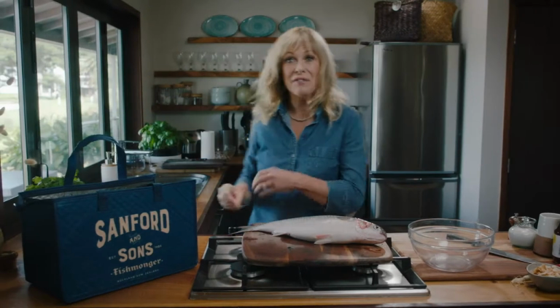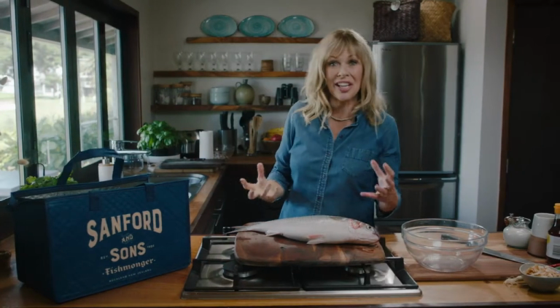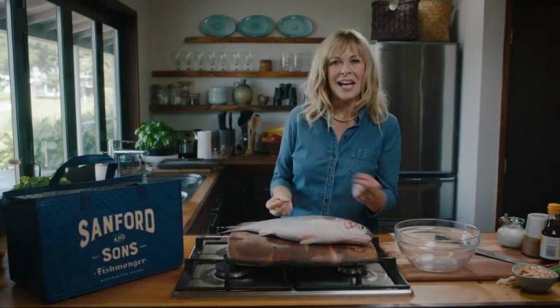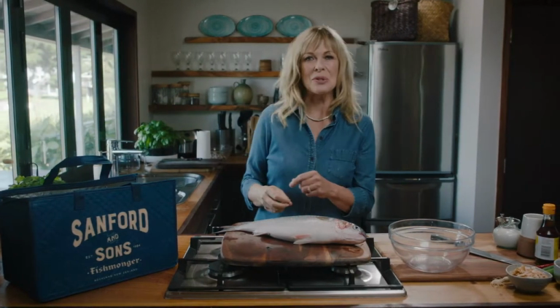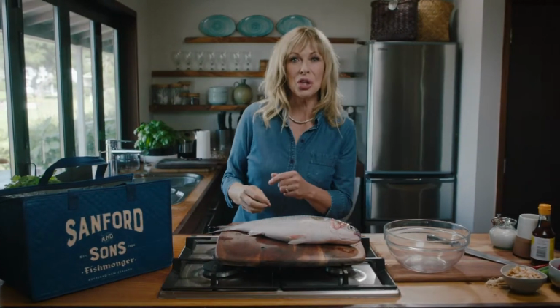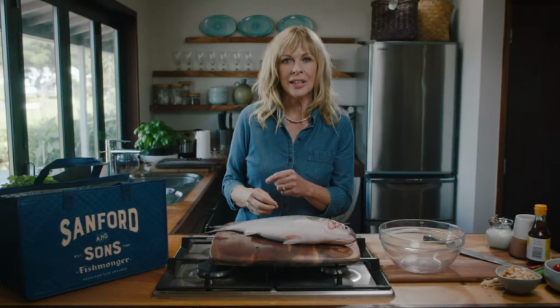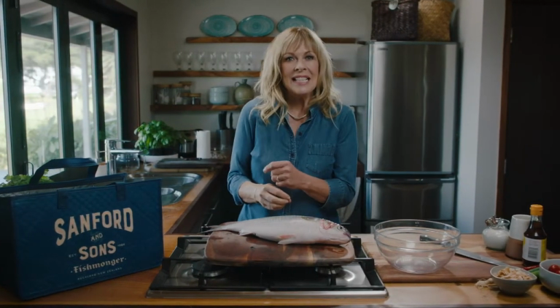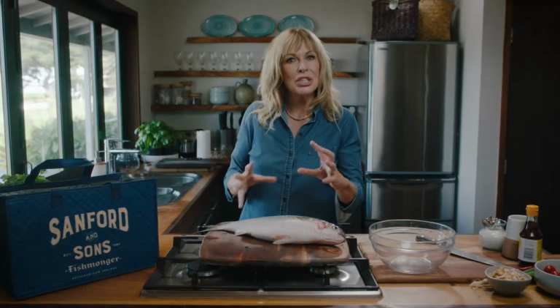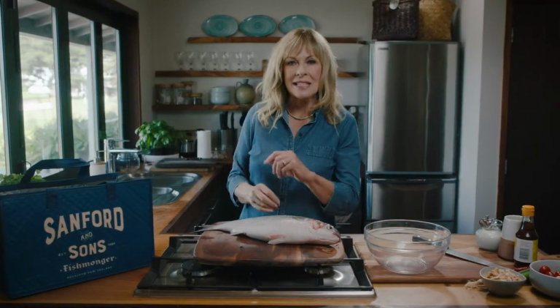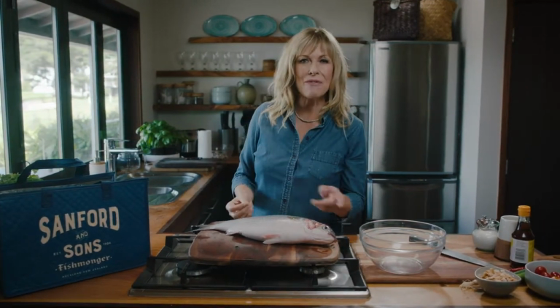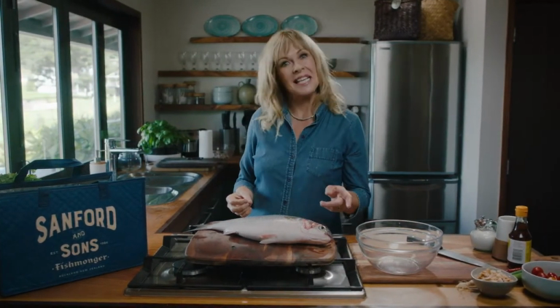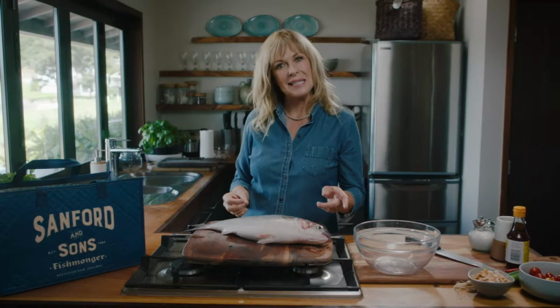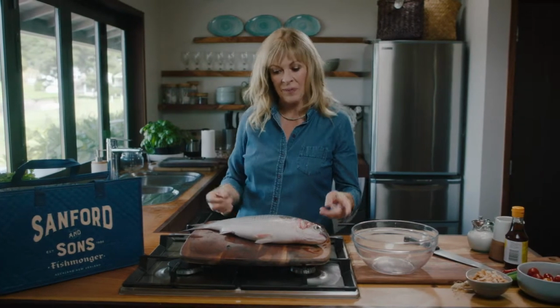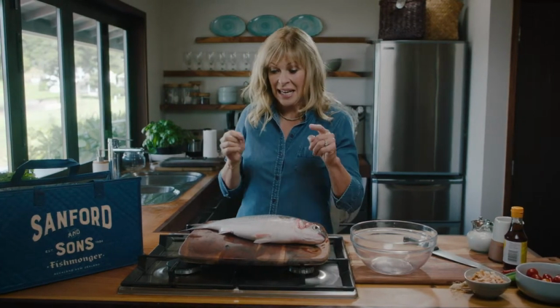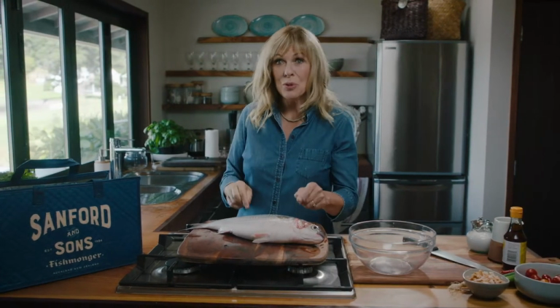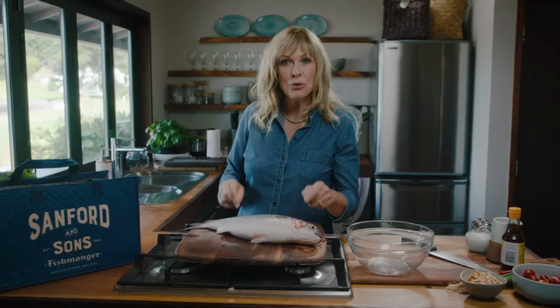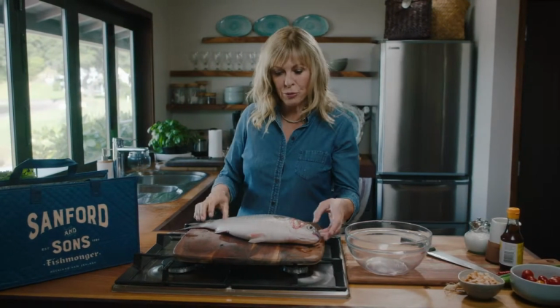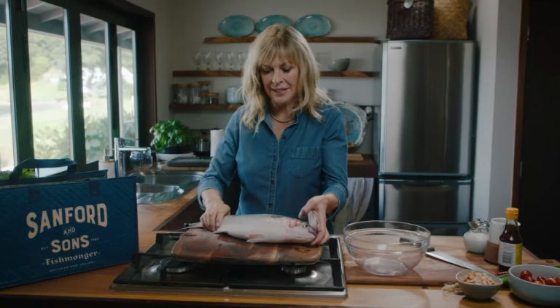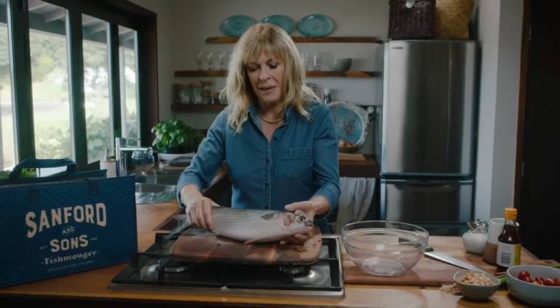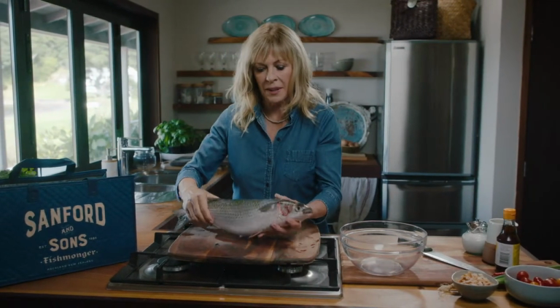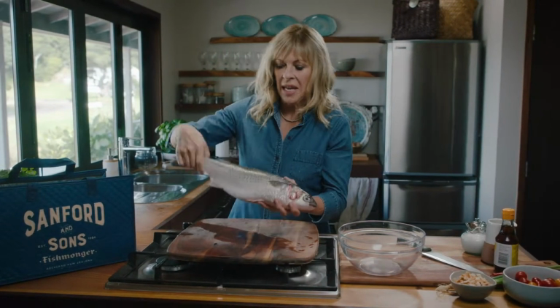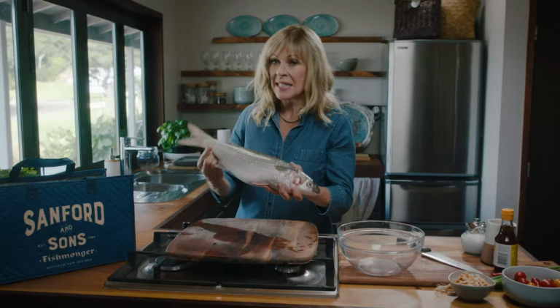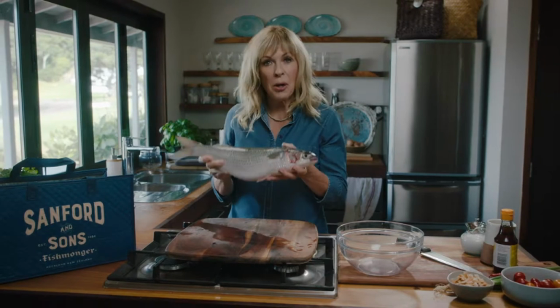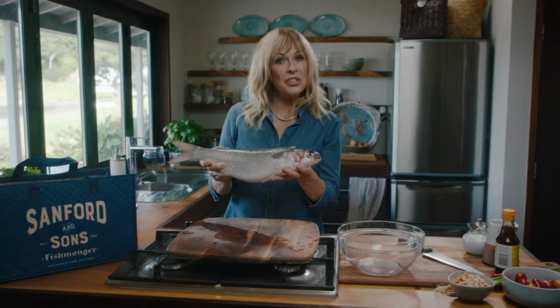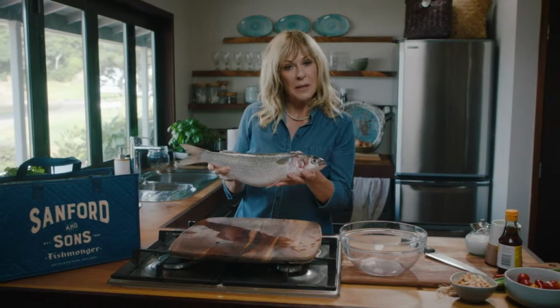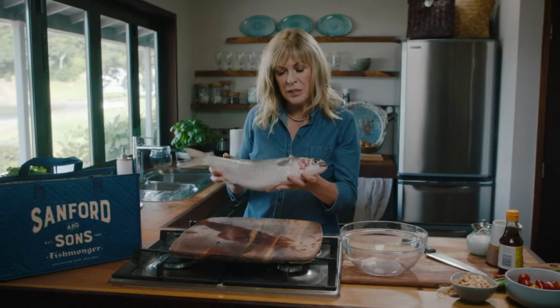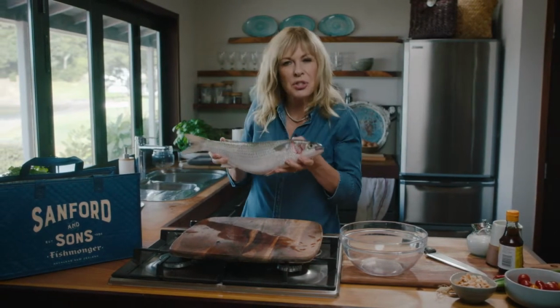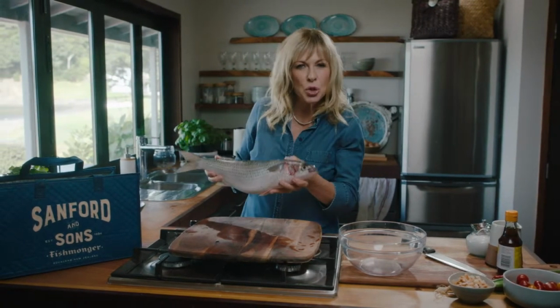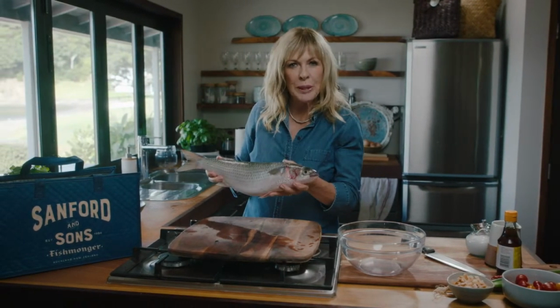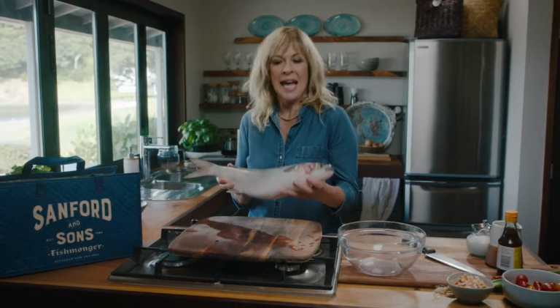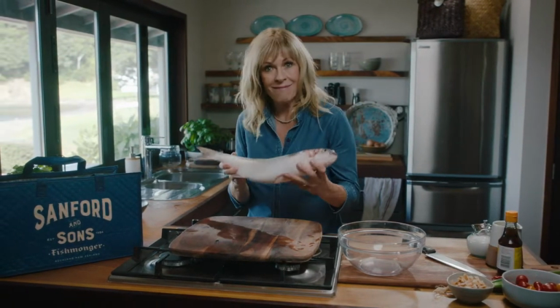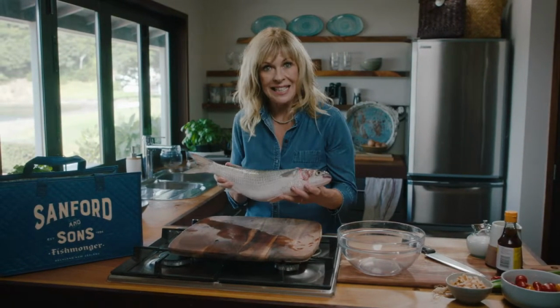Ceviche, otherwise known as kokoda. It's a dish that makes every day taste like summer, and I'm using beautiful mullet to make it with. This is what the Polynesians use by choice because it's just so sweet and really tender.